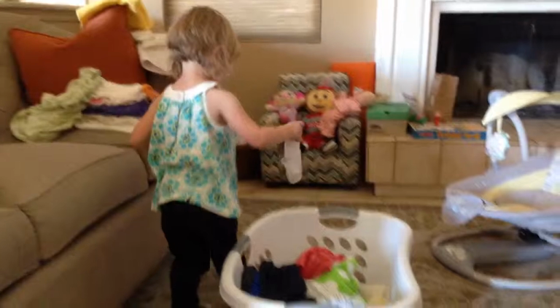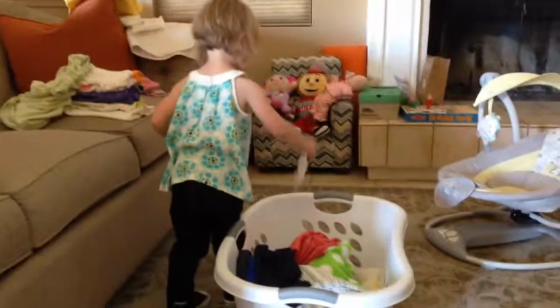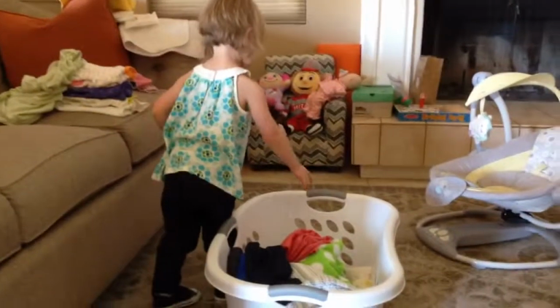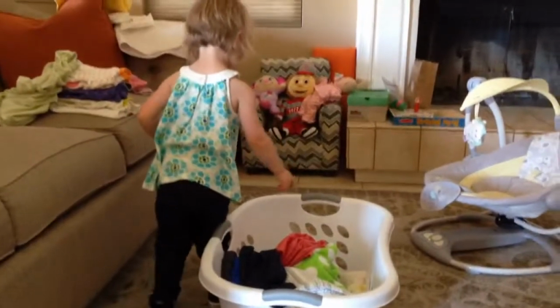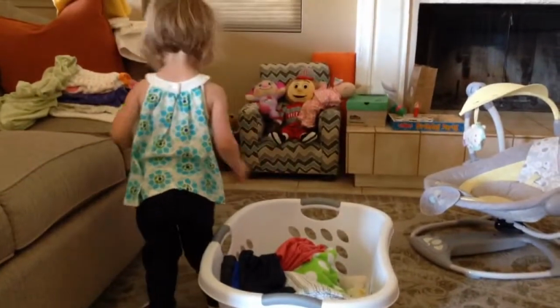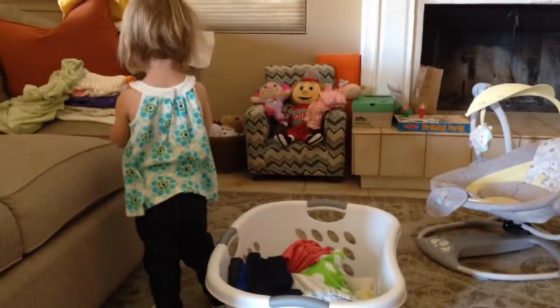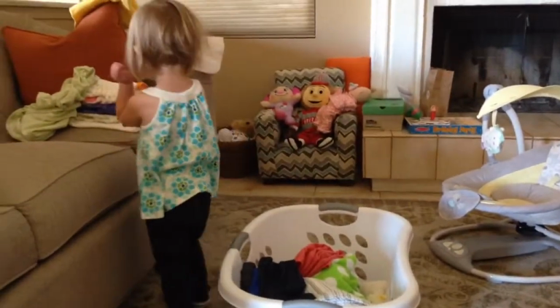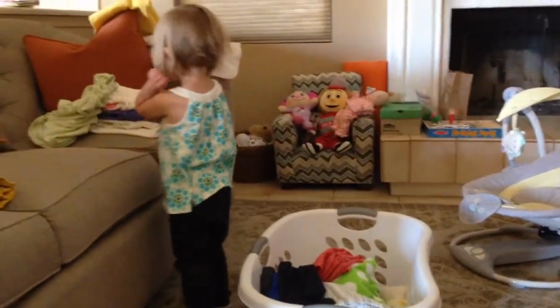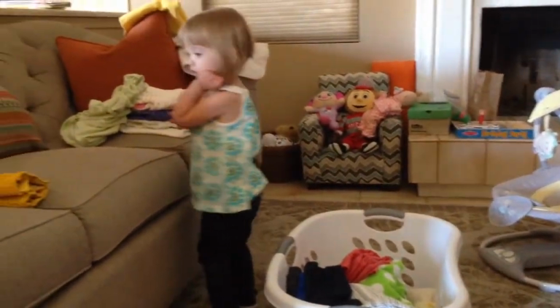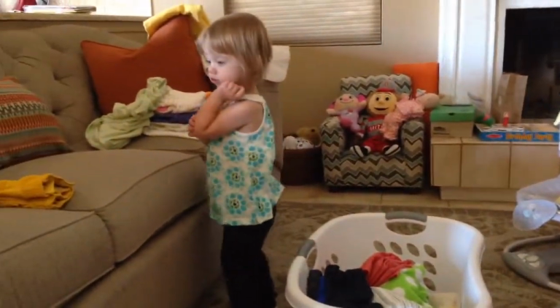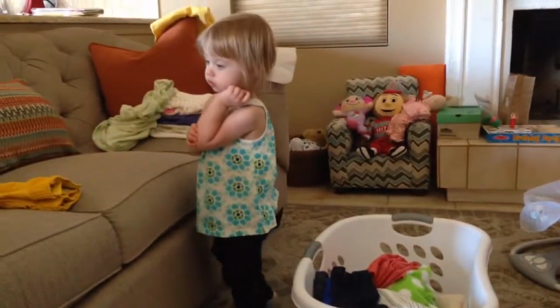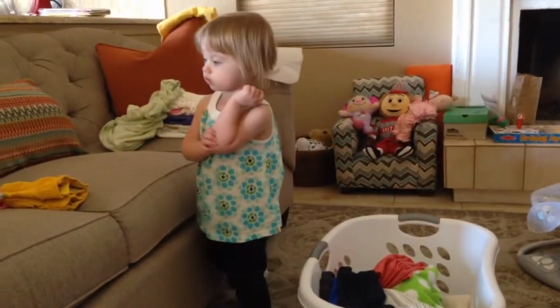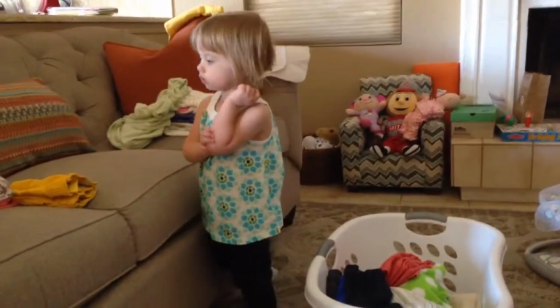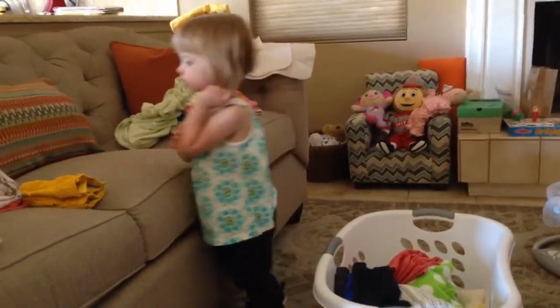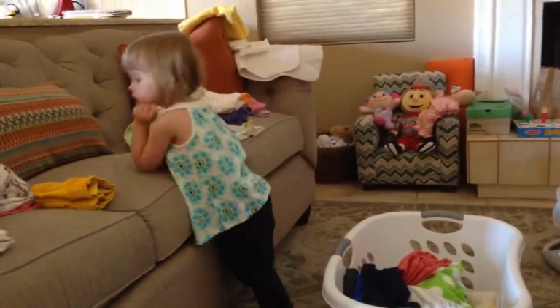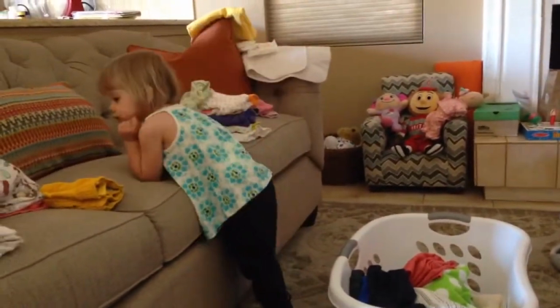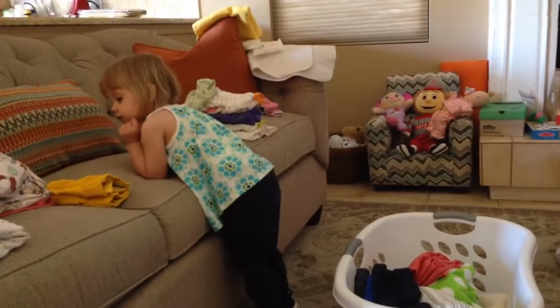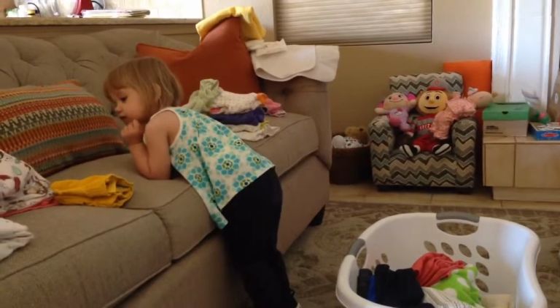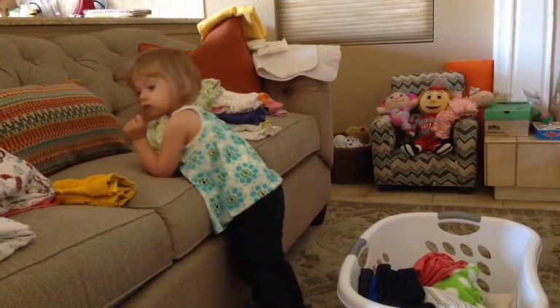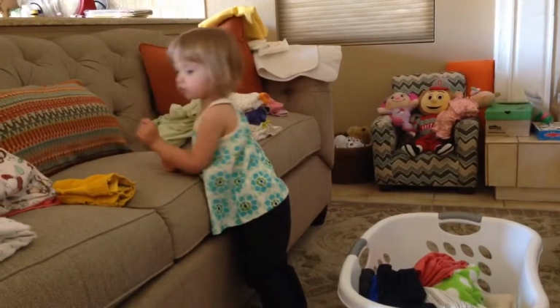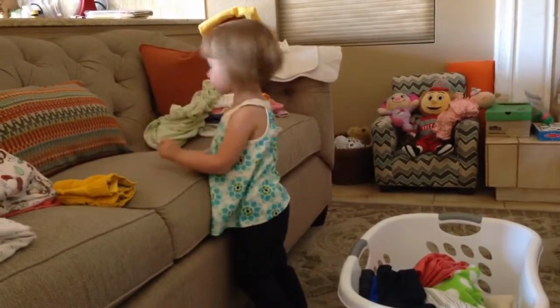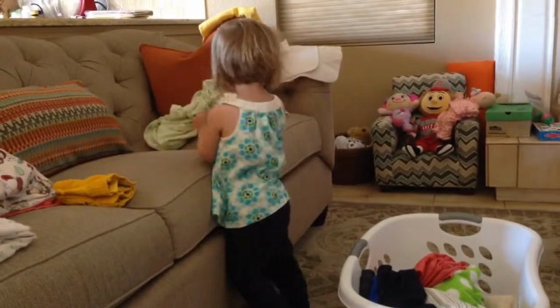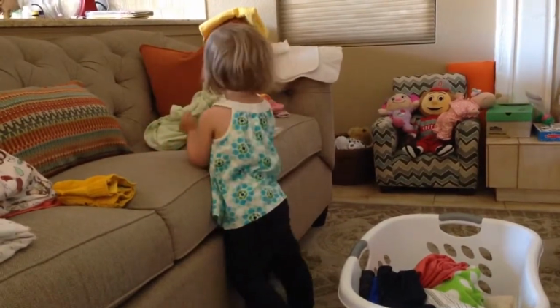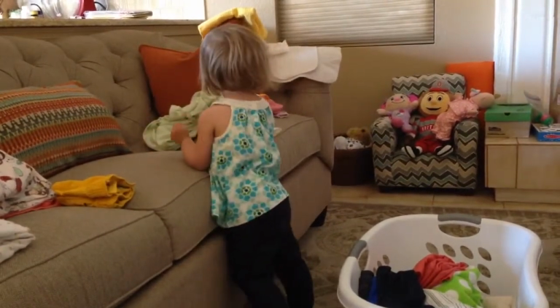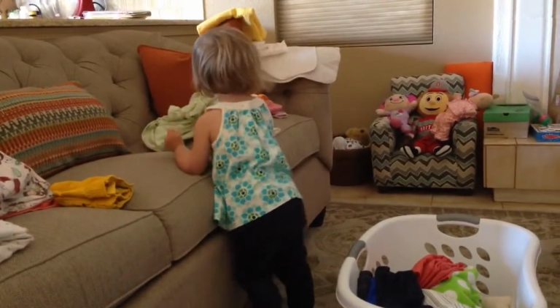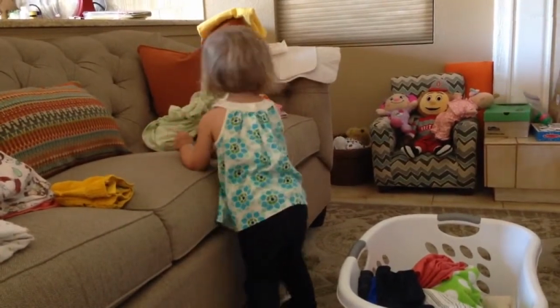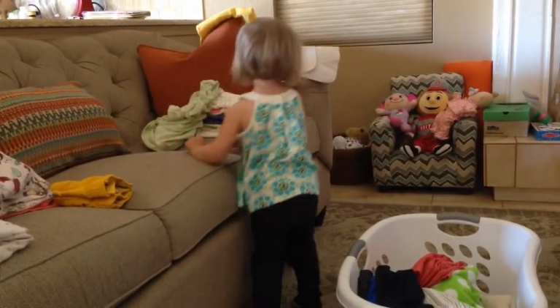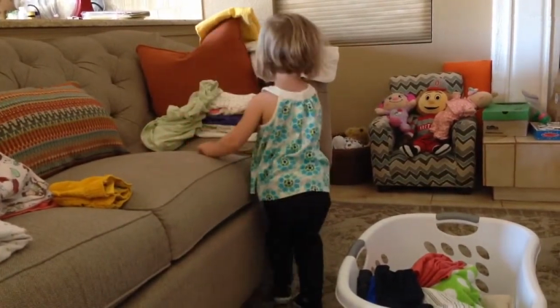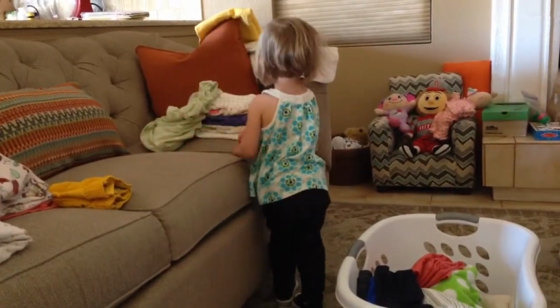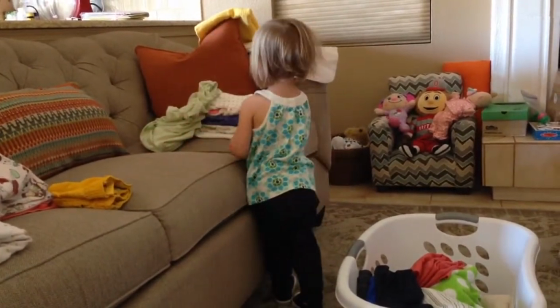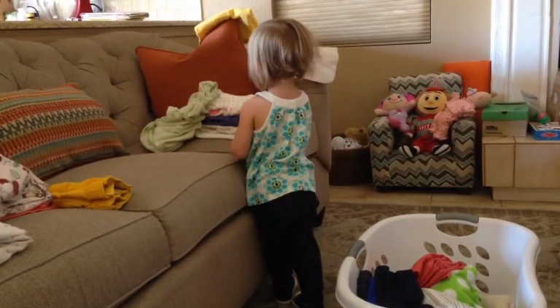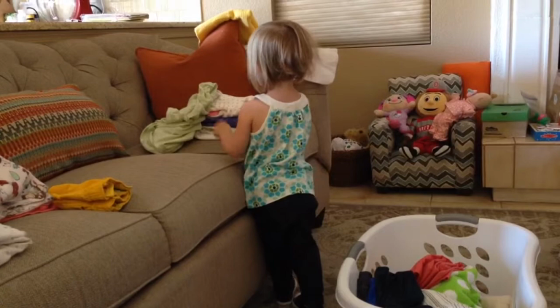There are other socks on the couch. Look. At the end — the other end. Look. Why don't you match the socks up?